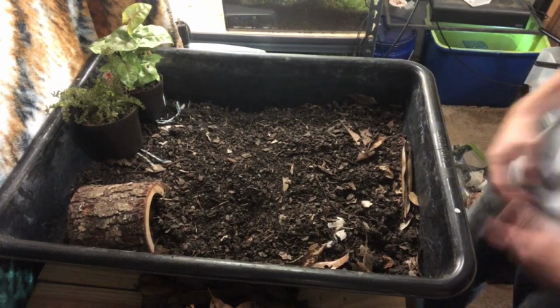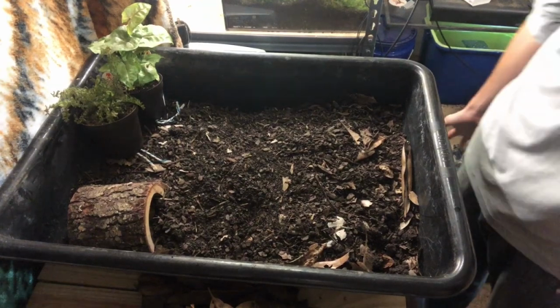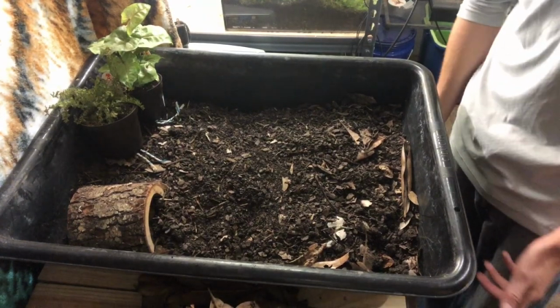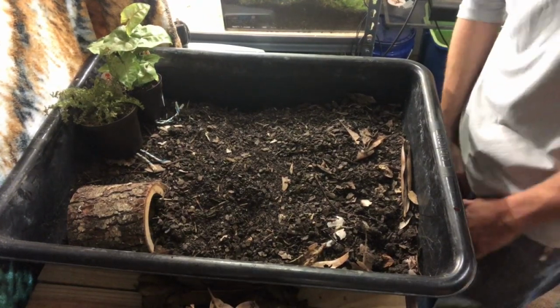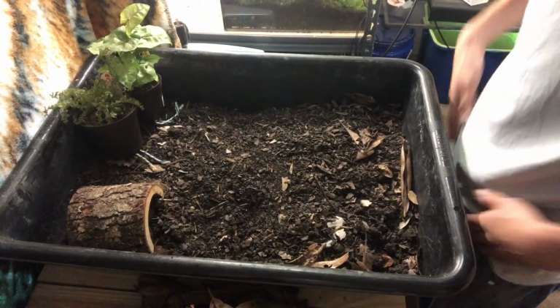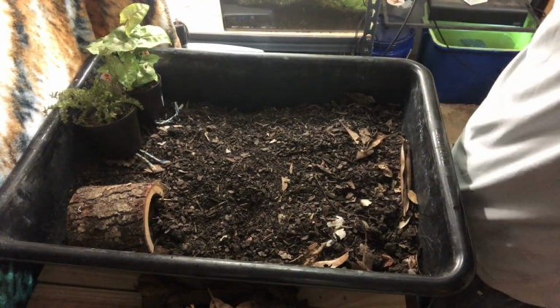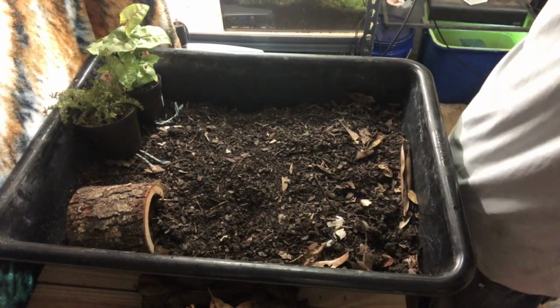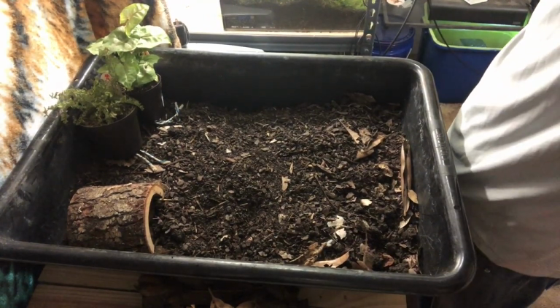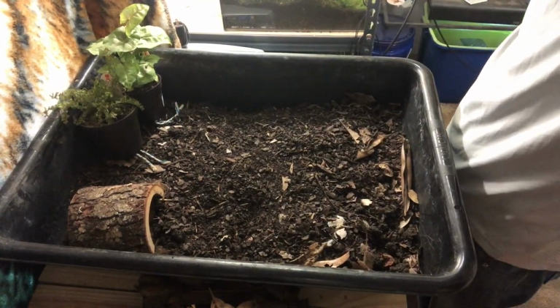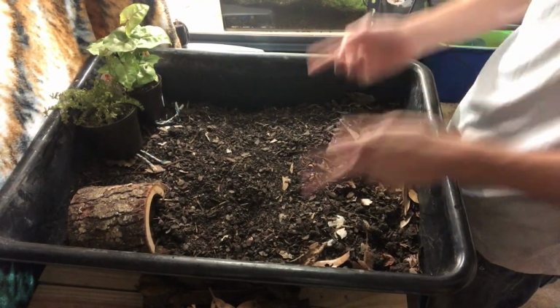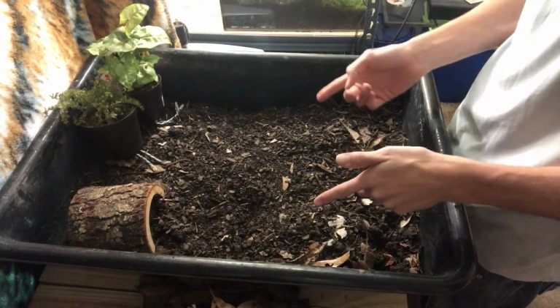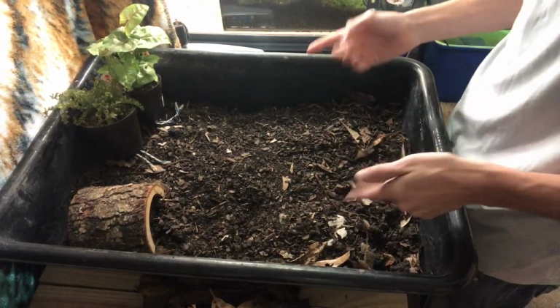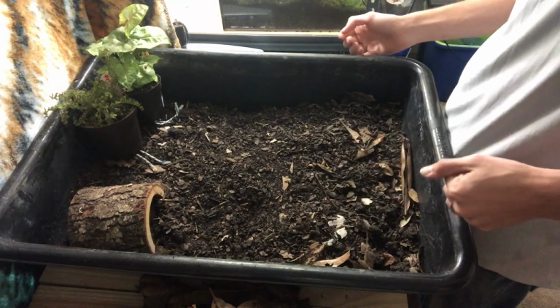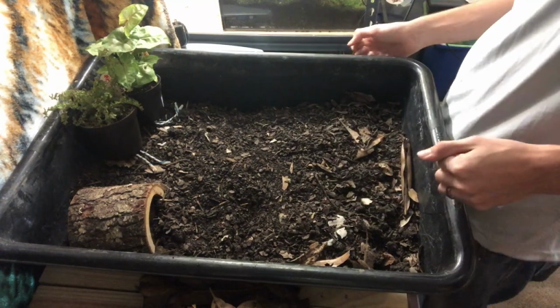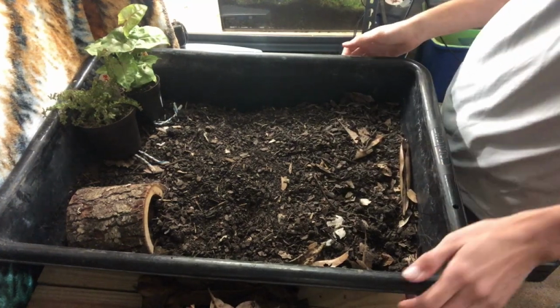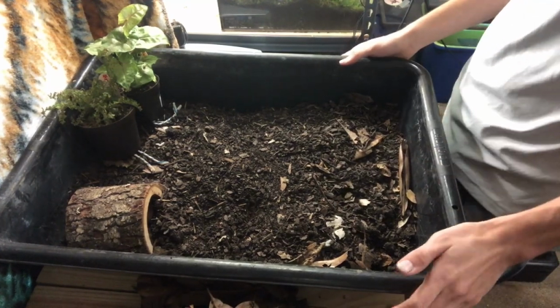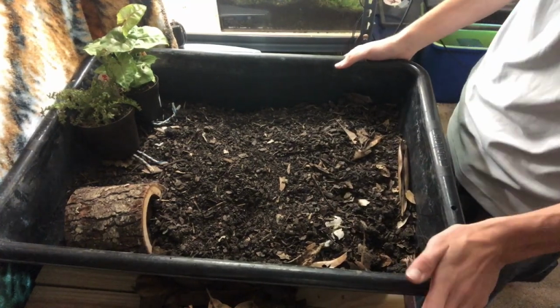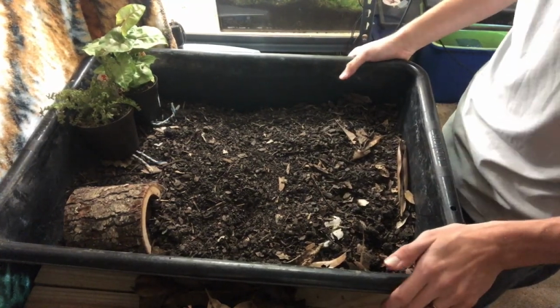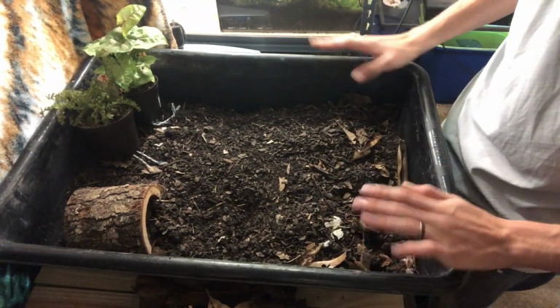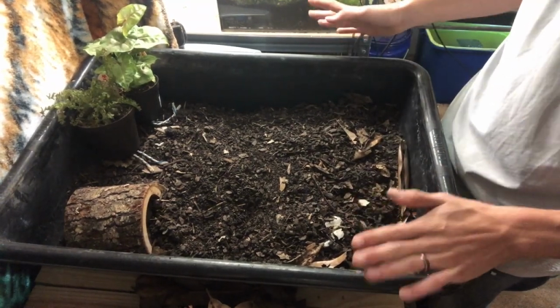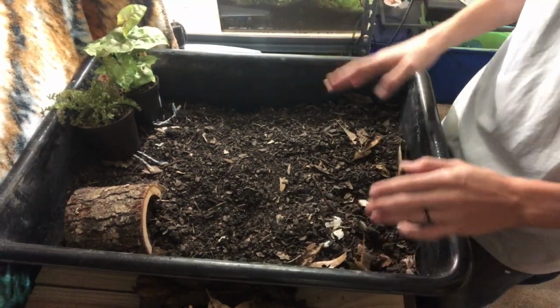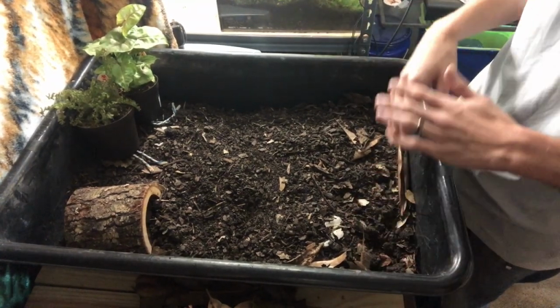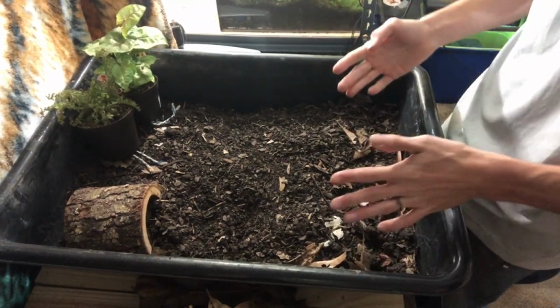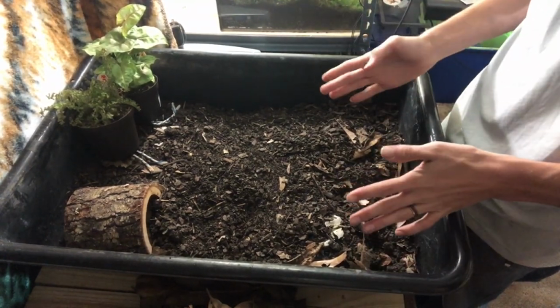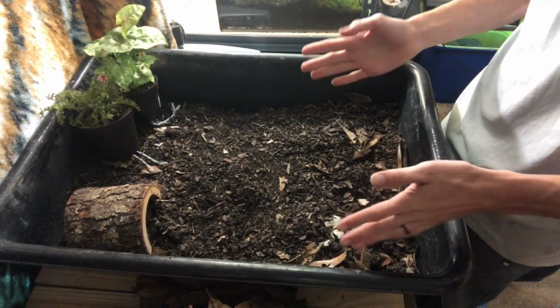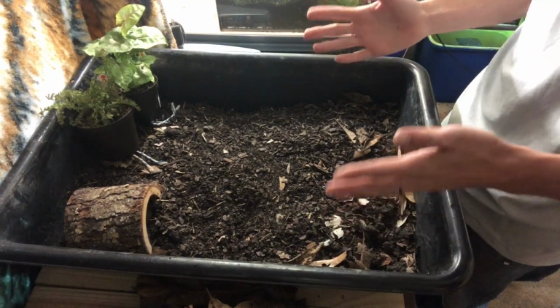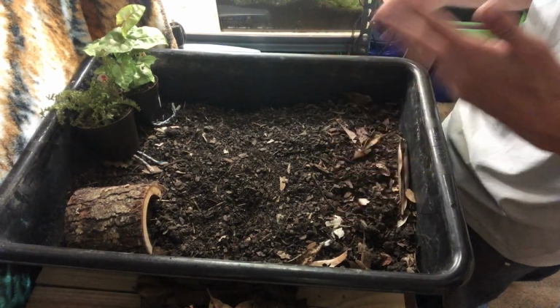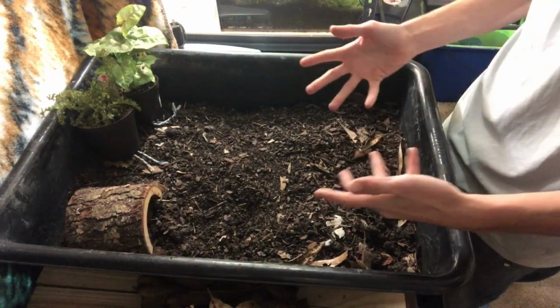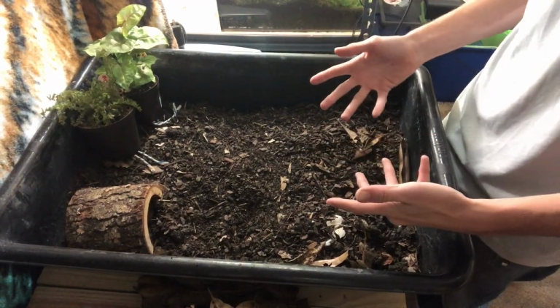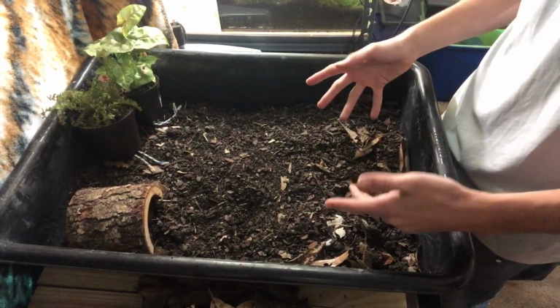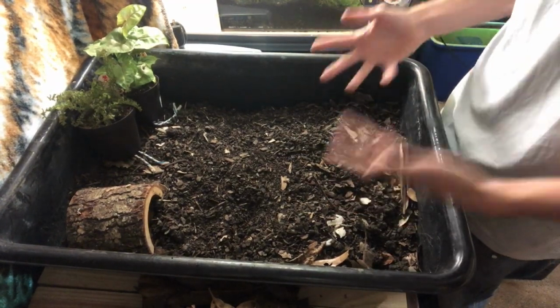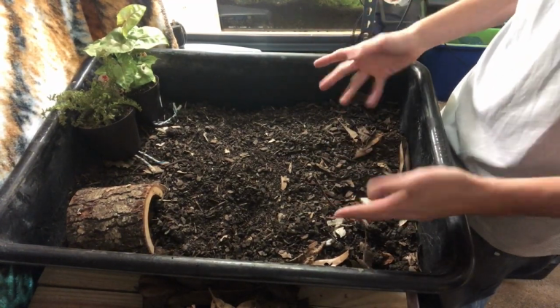Welcome back. Today we are going to be working on an enclosure for a juvenile box turtle. This is super easy and super cheap to make — you don't need a lot of fancy stuff, and it is a very good enclosure until the box turtle gets to a decent size.